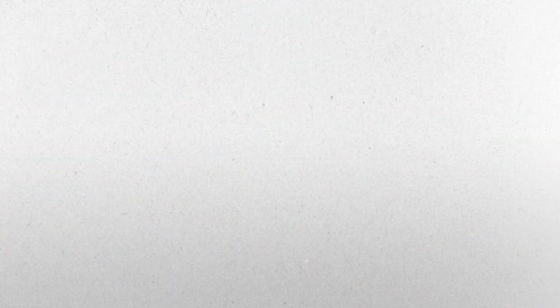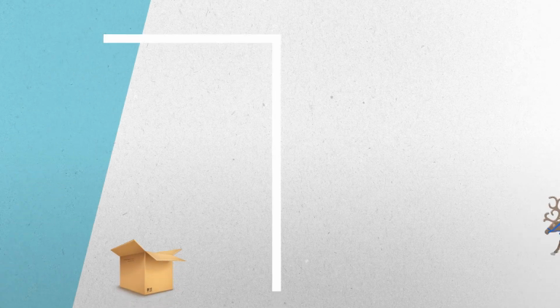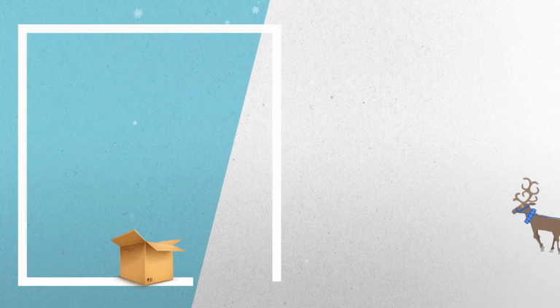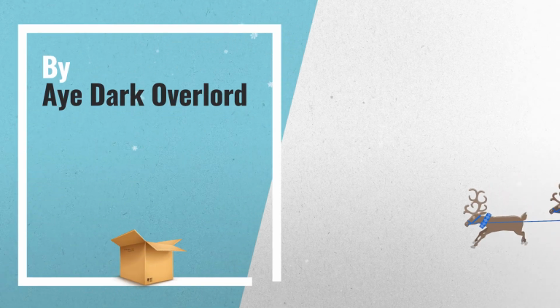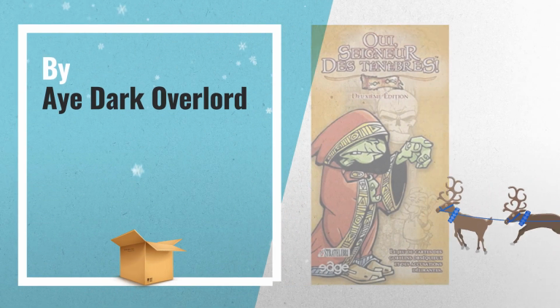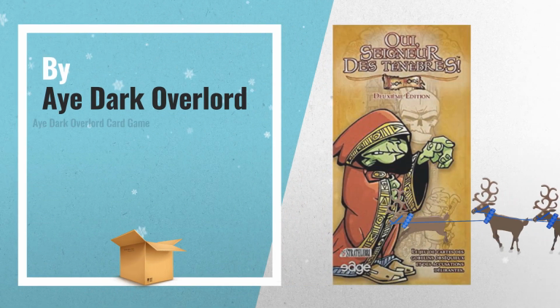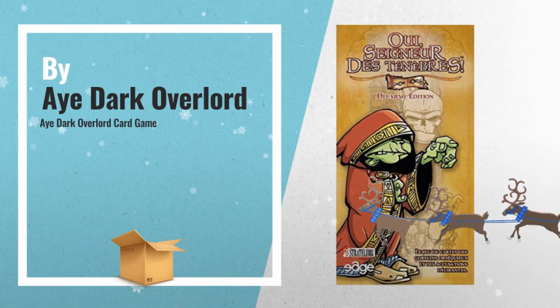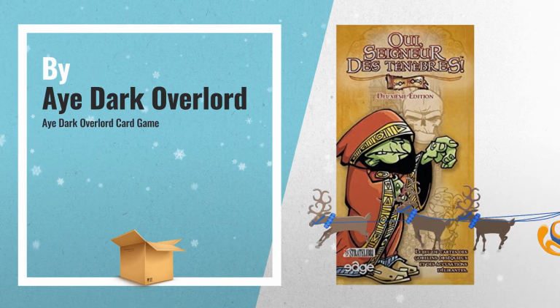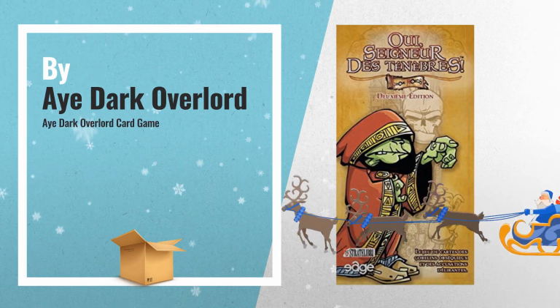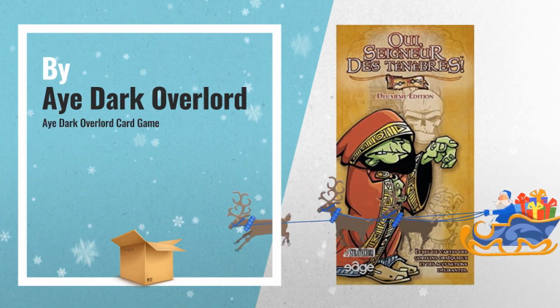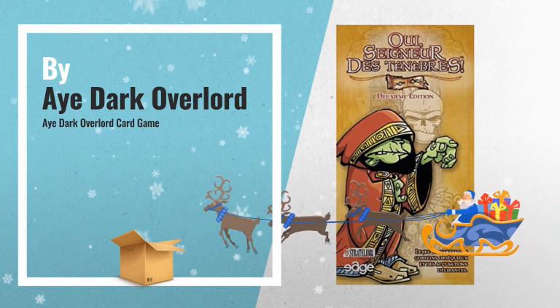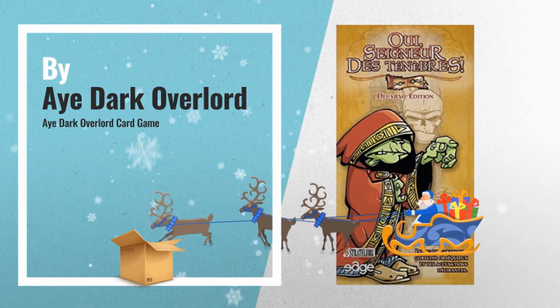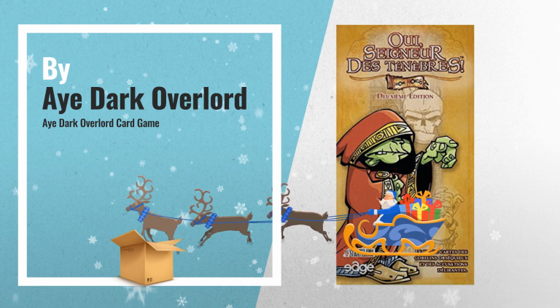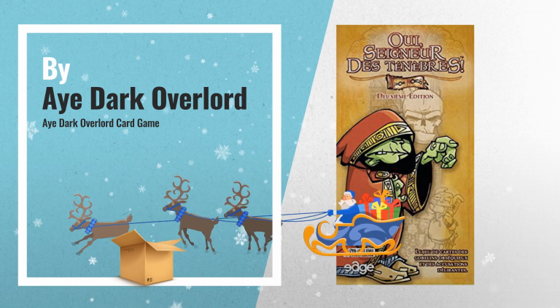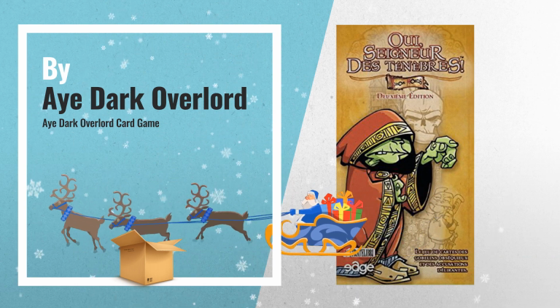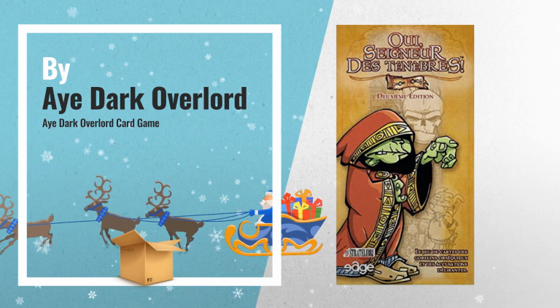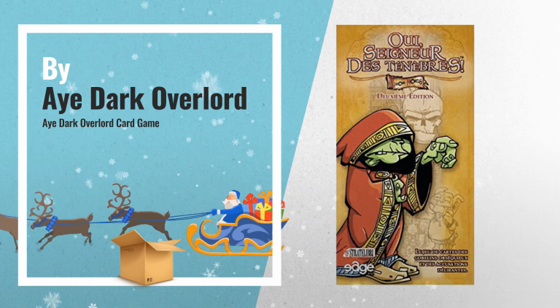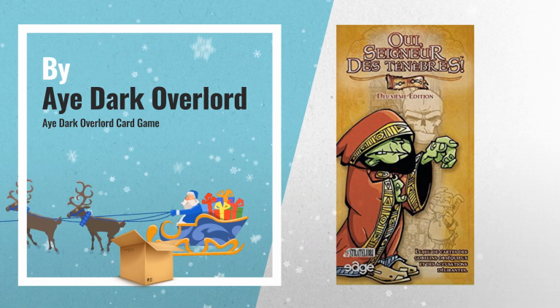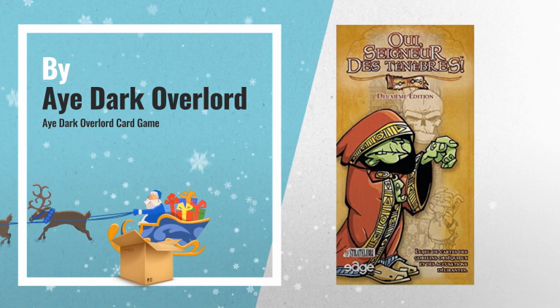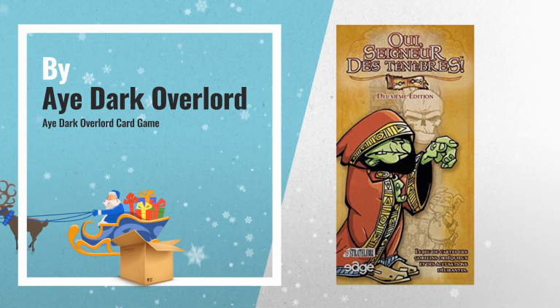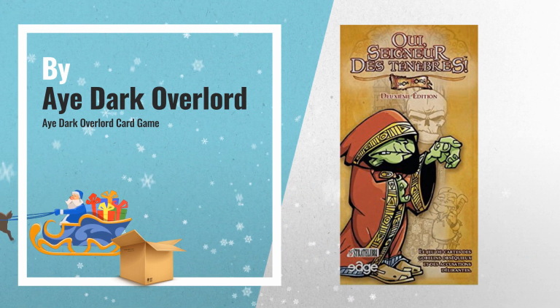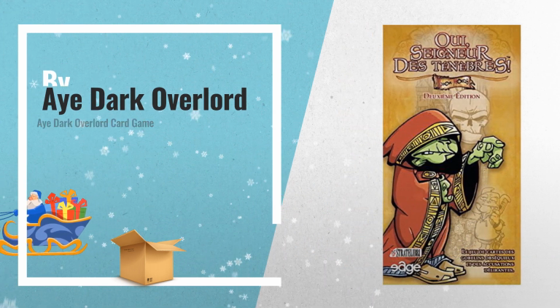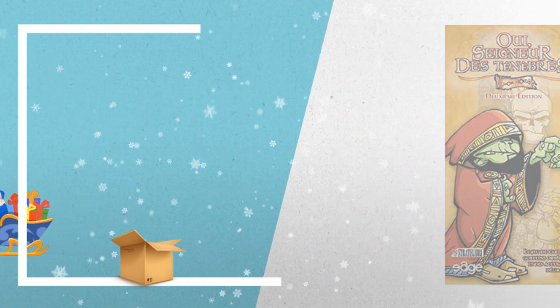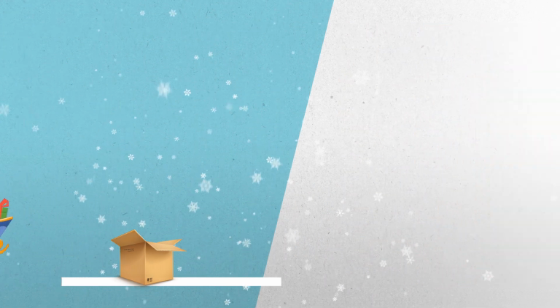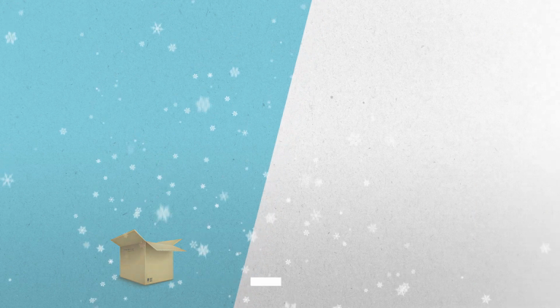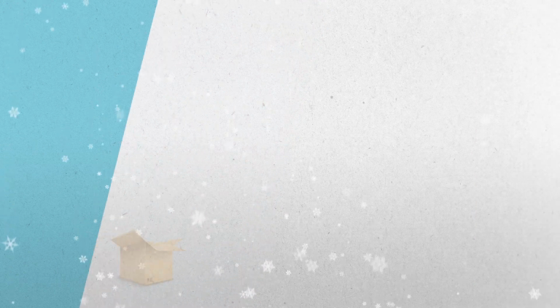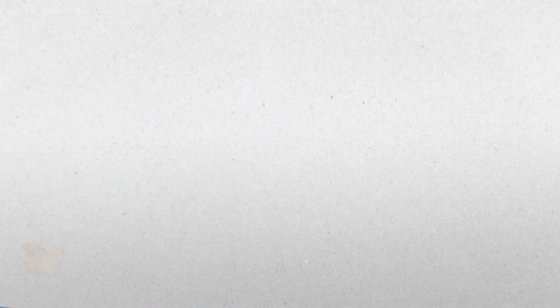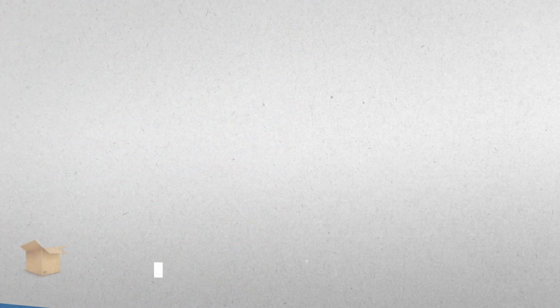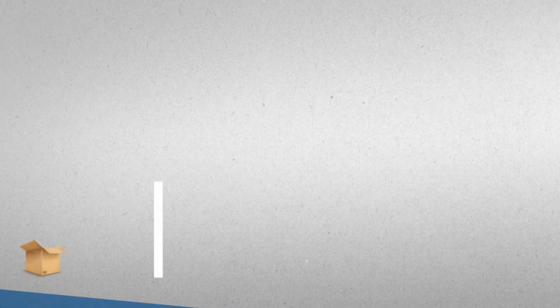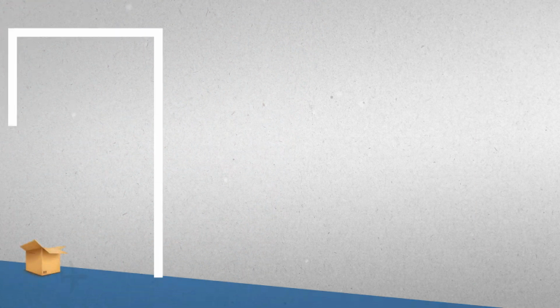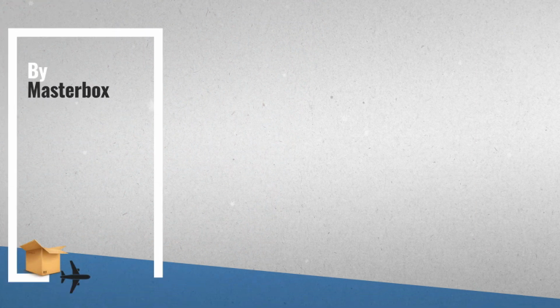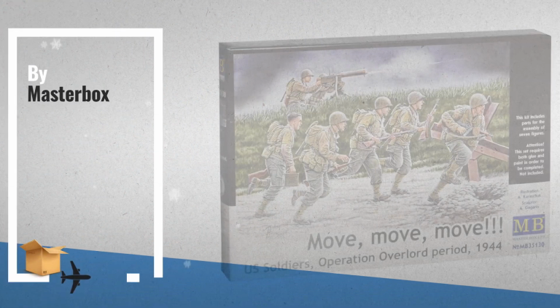Number 8, by iDarkOverlord. For more info about these great online offers, click this link below. Number 9, by Masterbox.